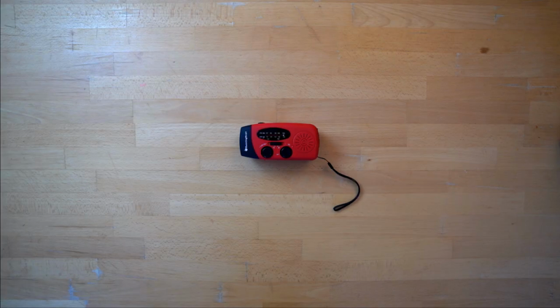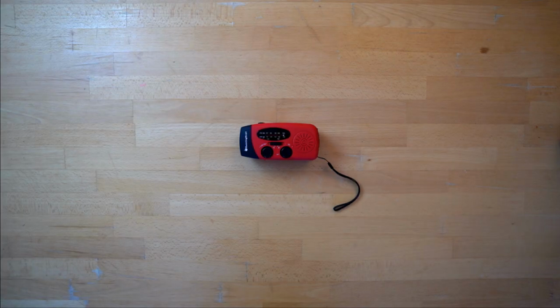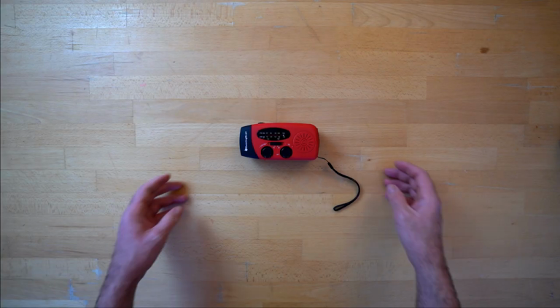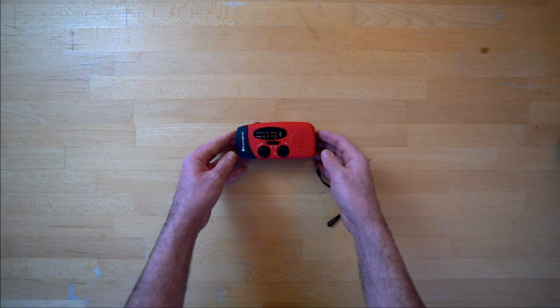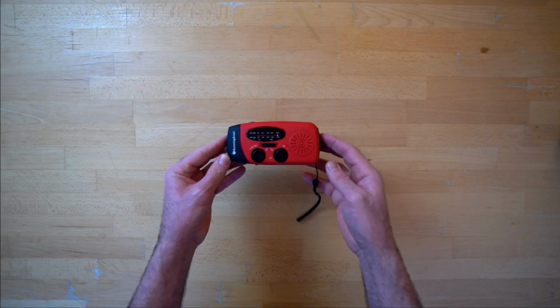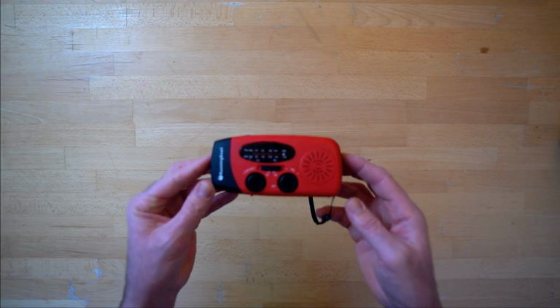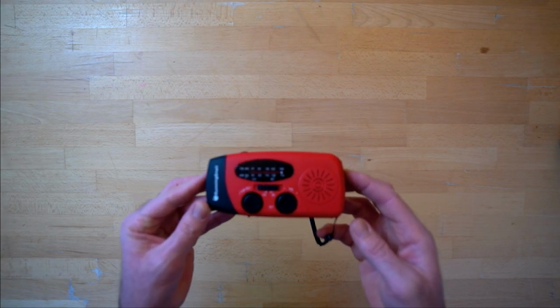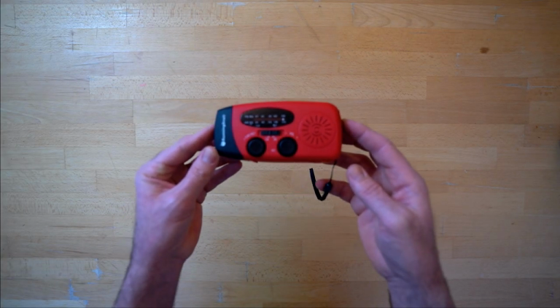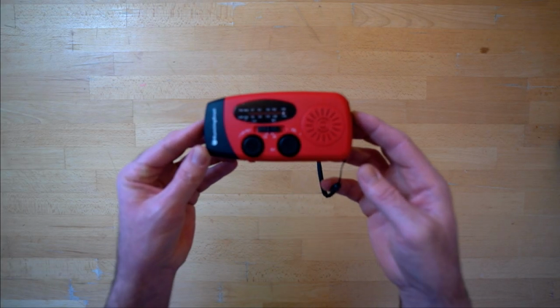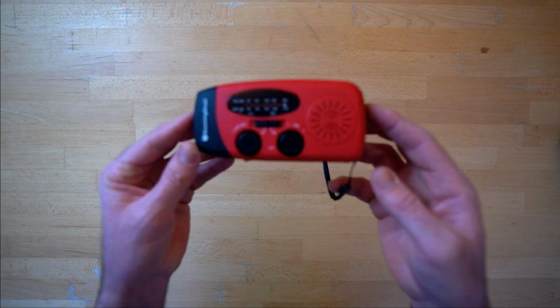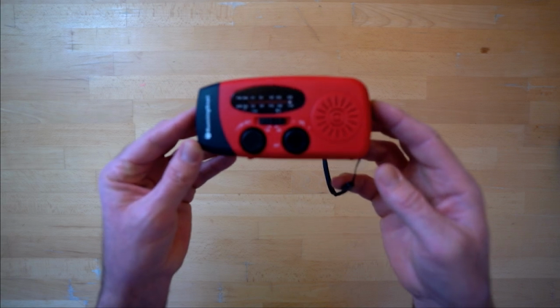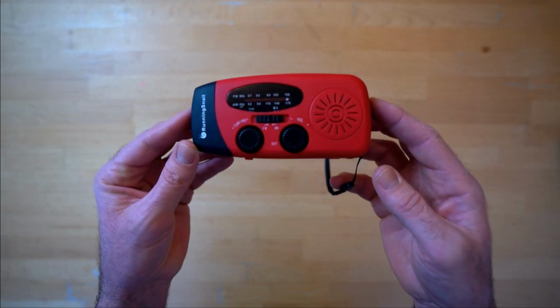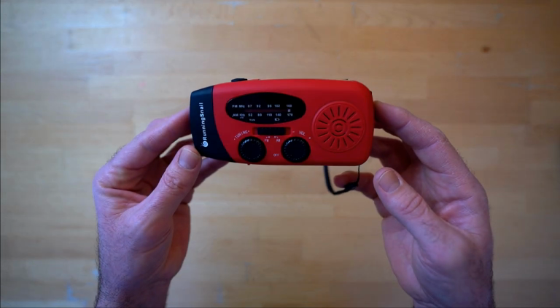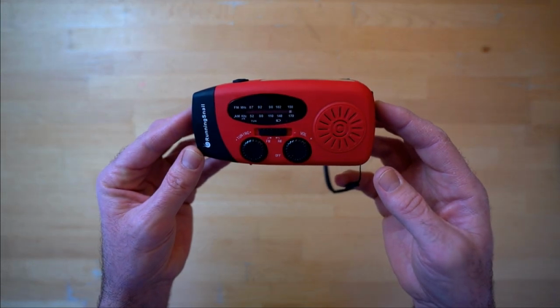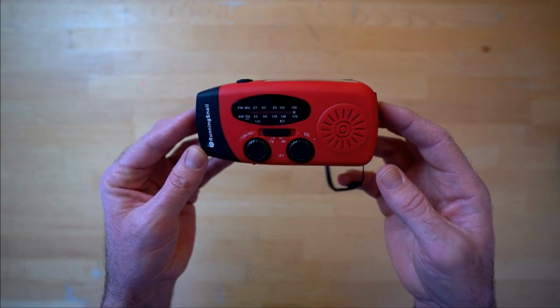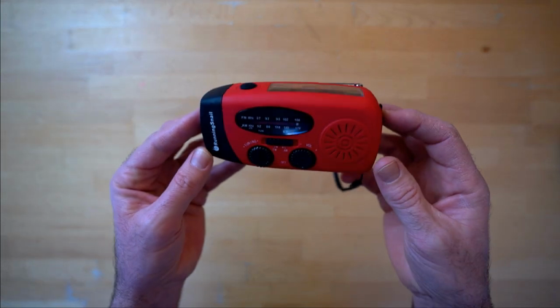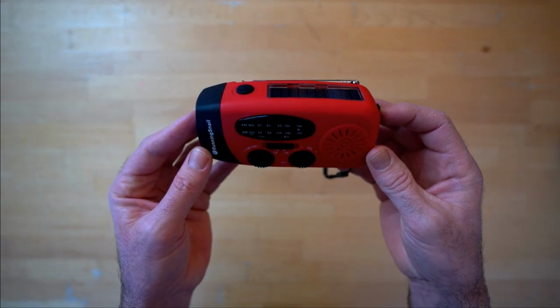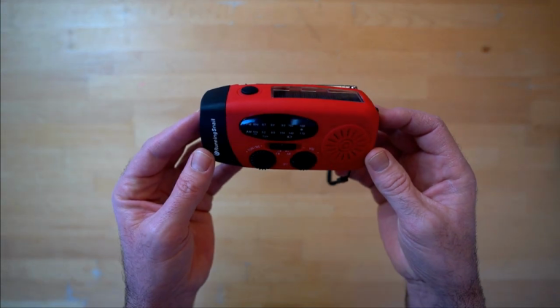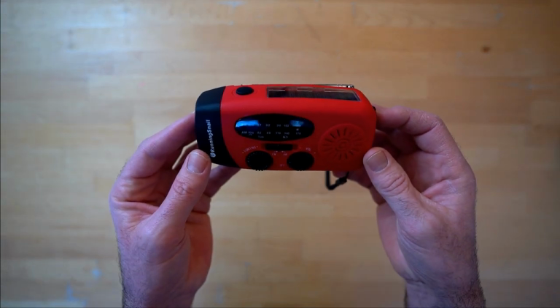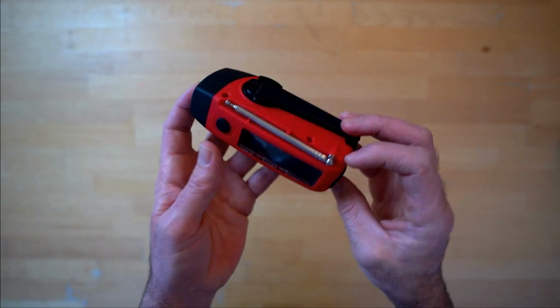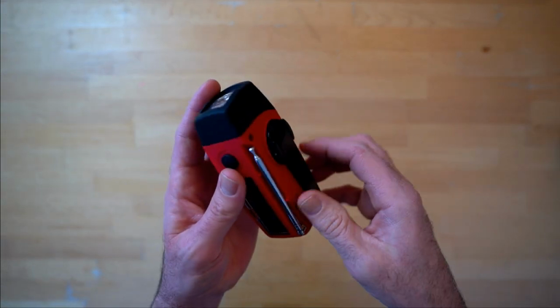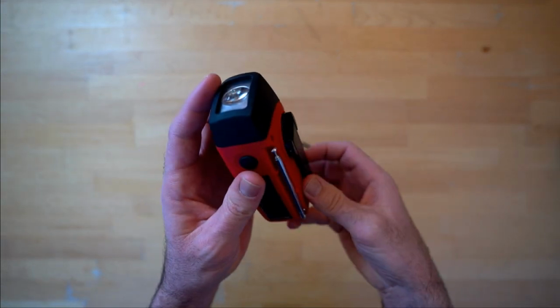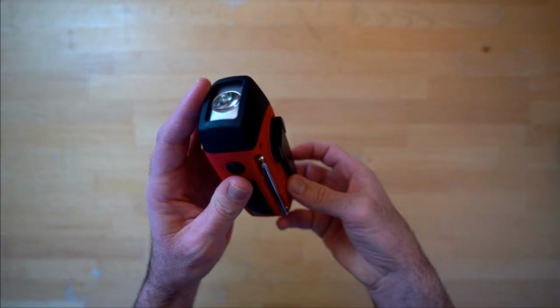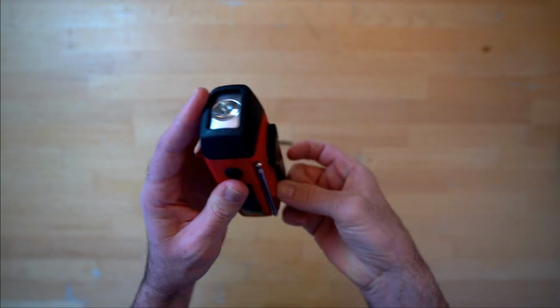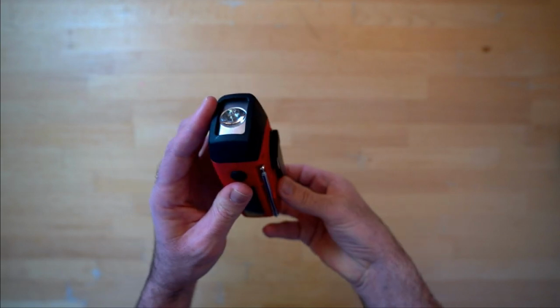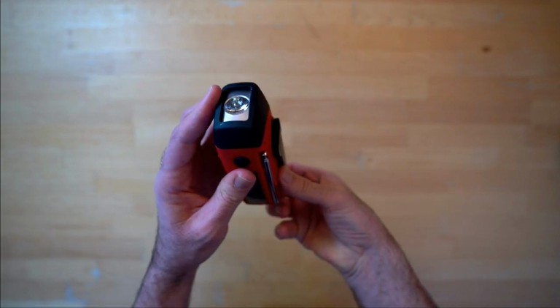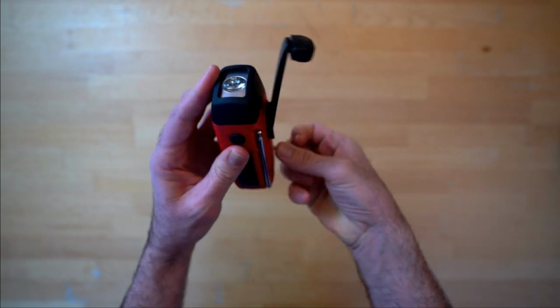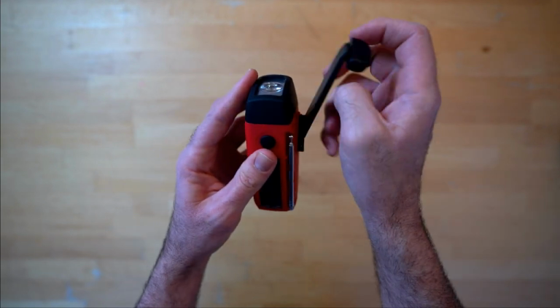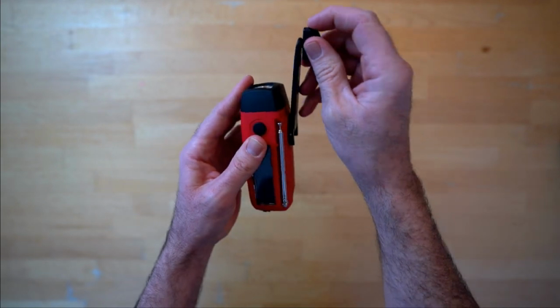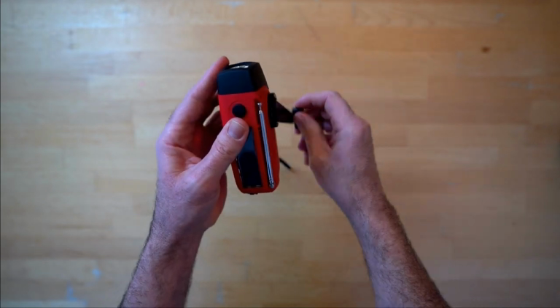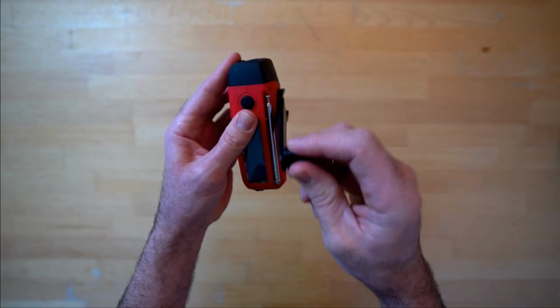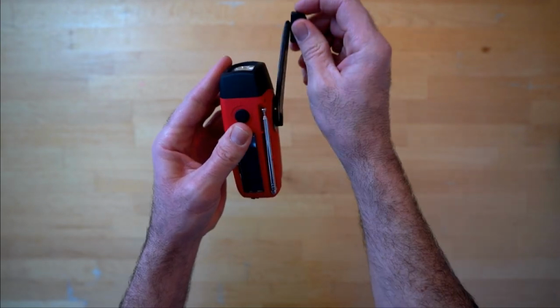So here we have it — the Running Snail wind-up radio. As the name implies, it's a radio, and it can be charged with this rugged handle here.